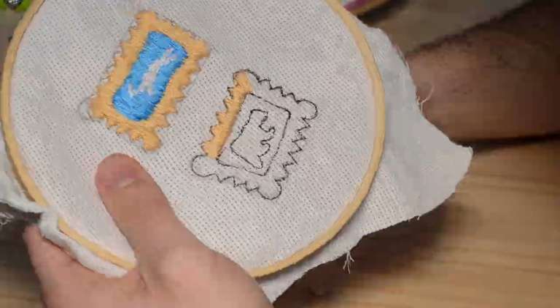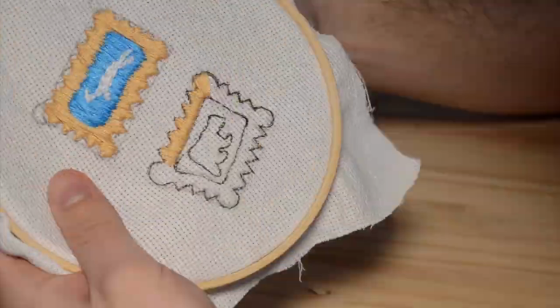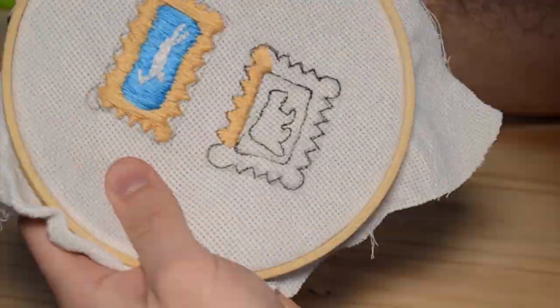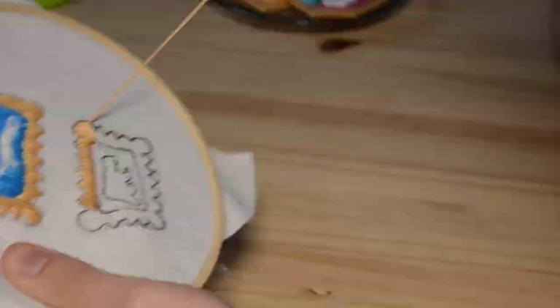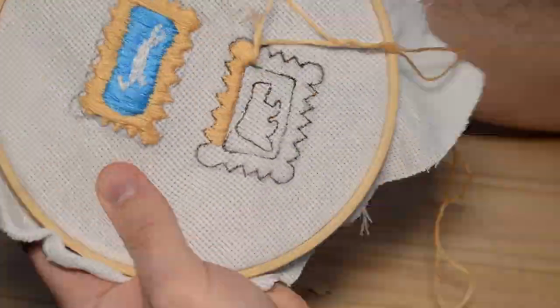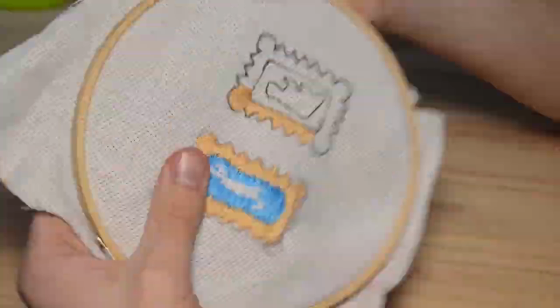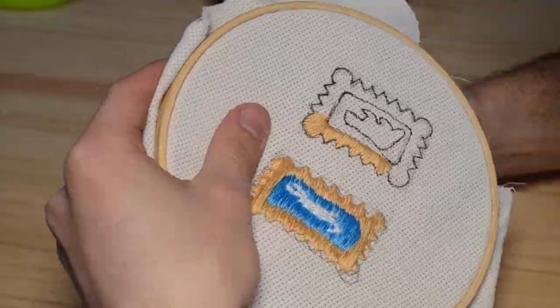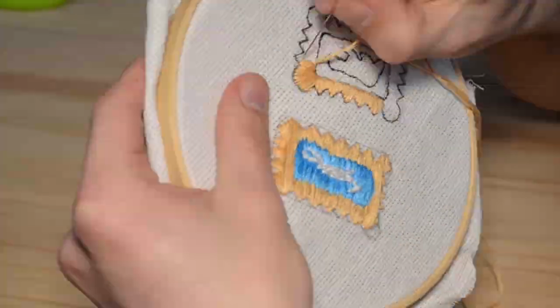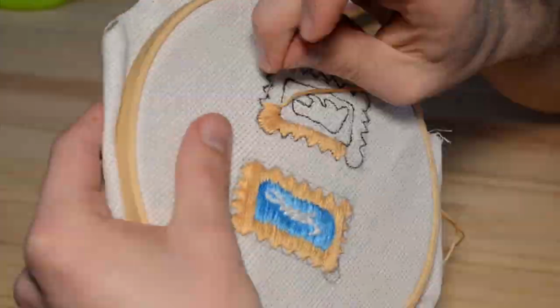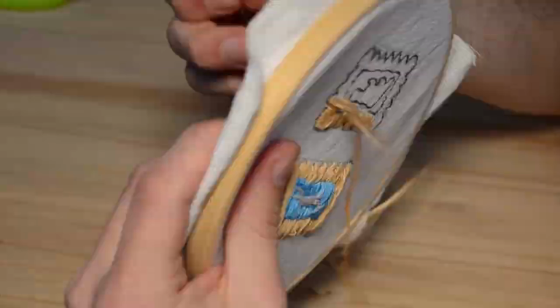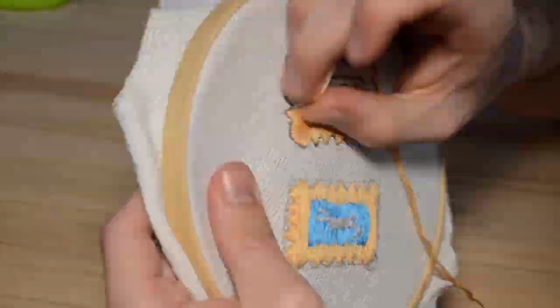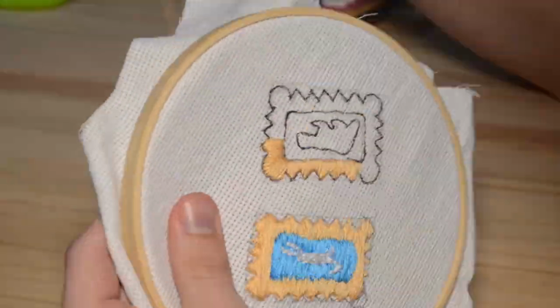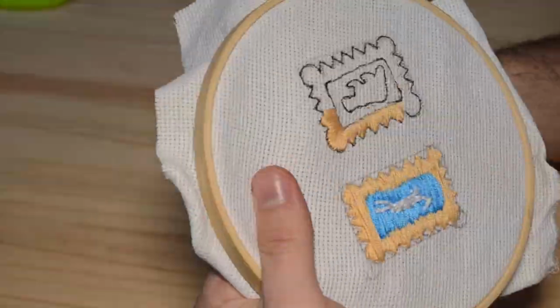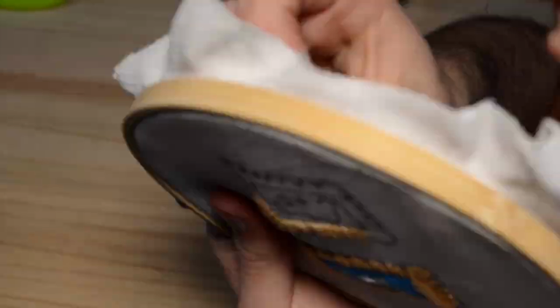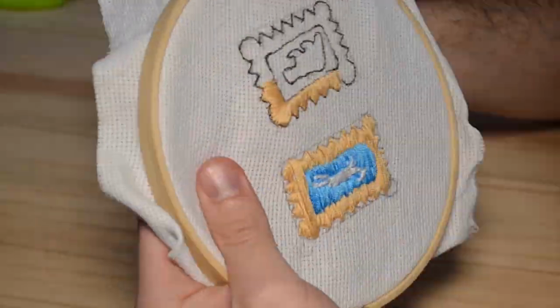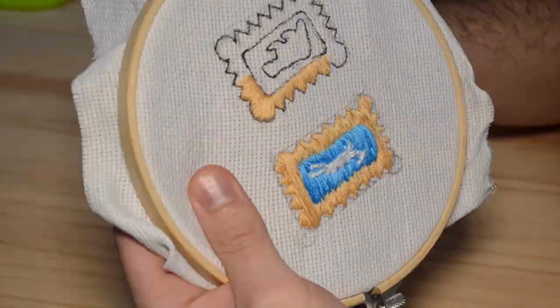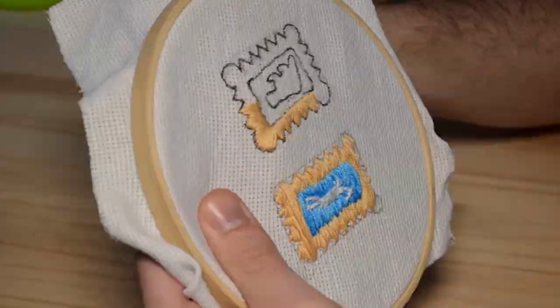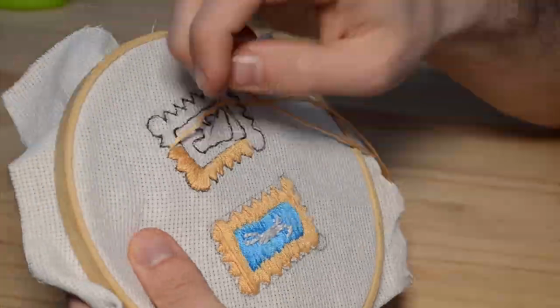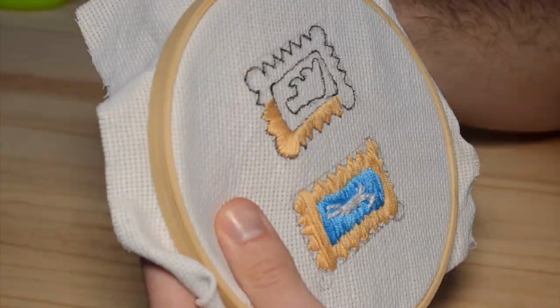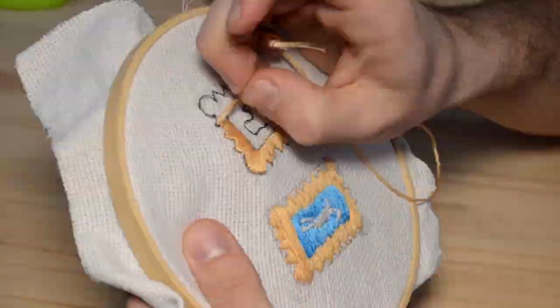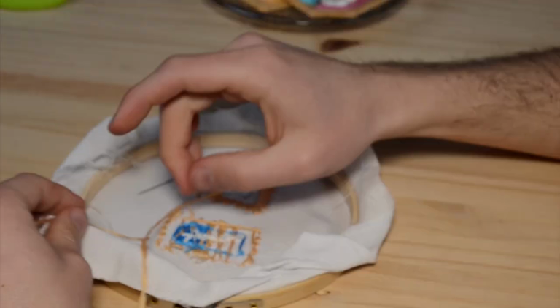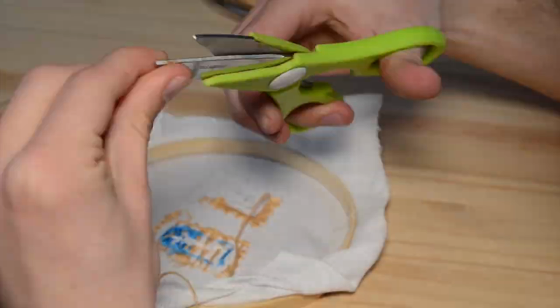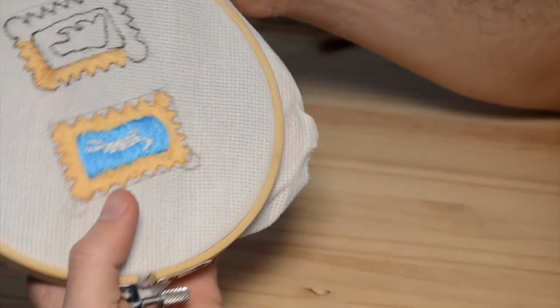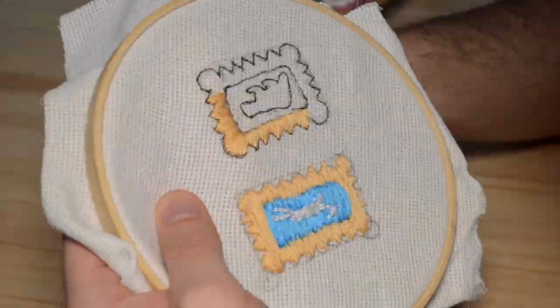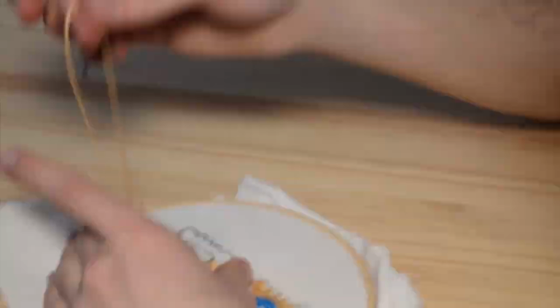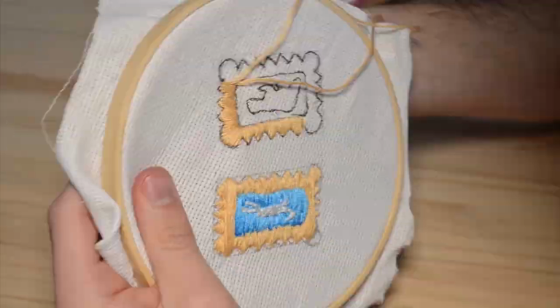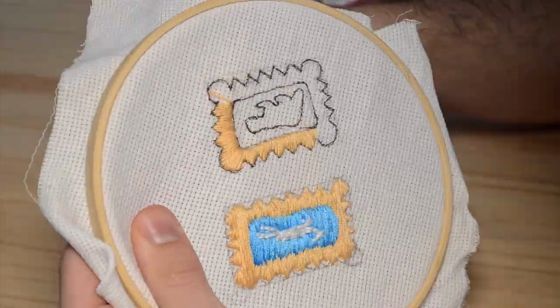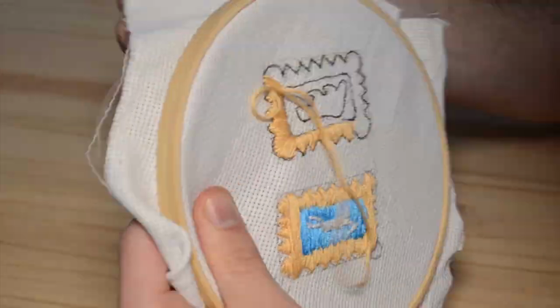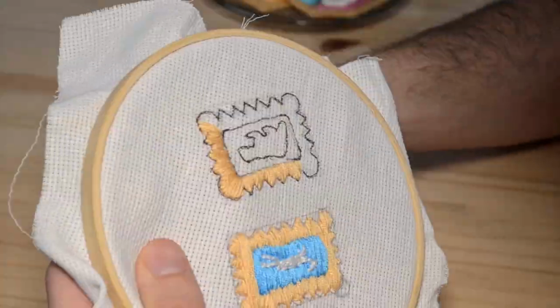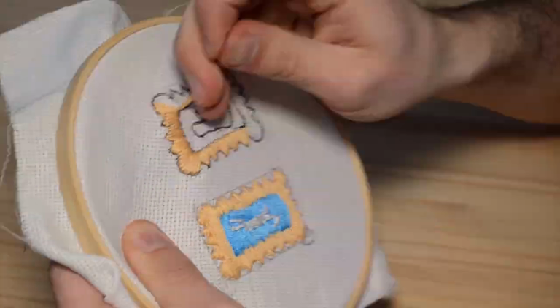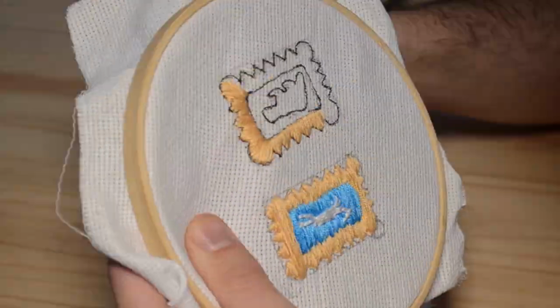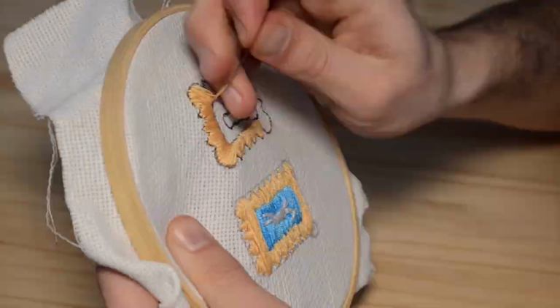Continue sewing all the colors on the patch. You'll probably feel yourself tapping into your inner old white lady from Downton Abbey, but that's fine because it will probably help you in the long run.